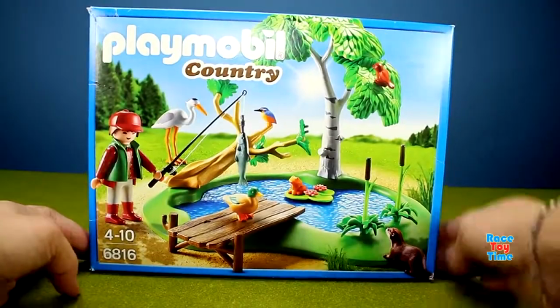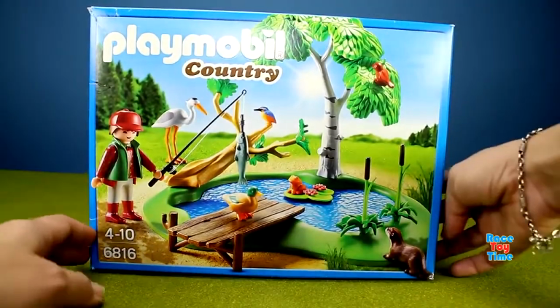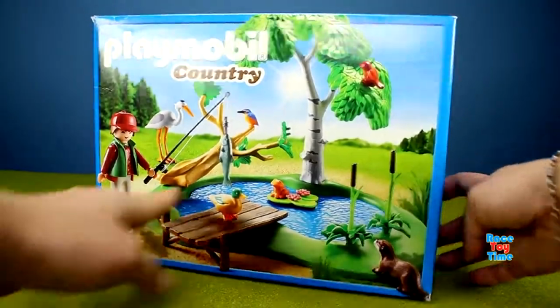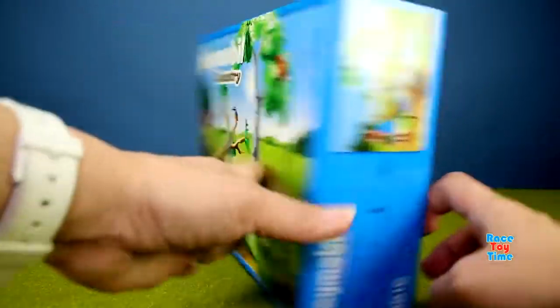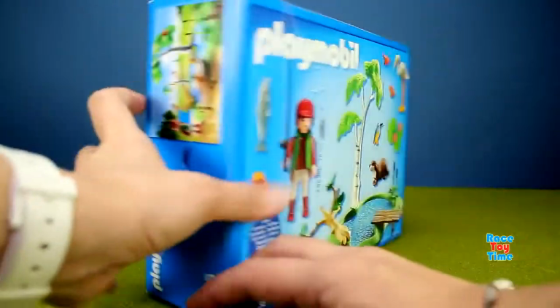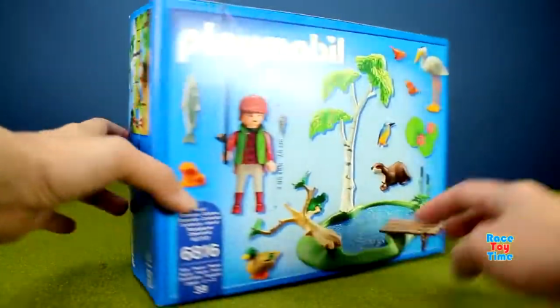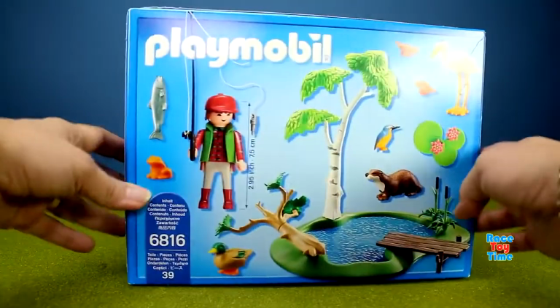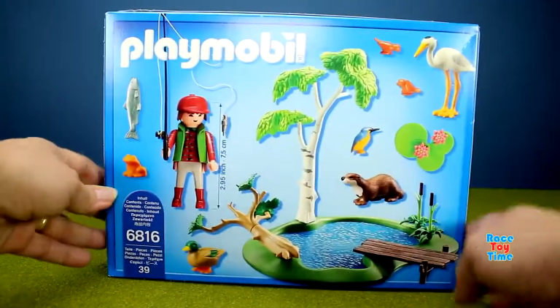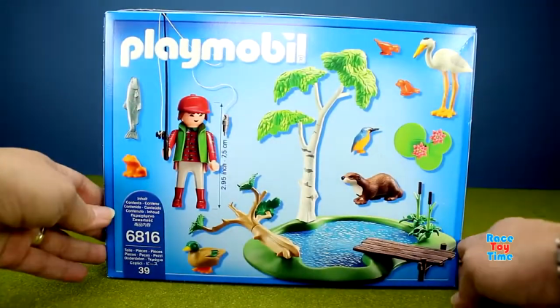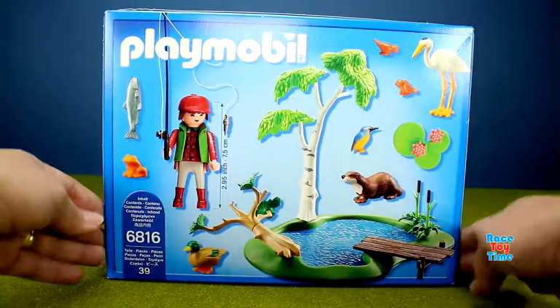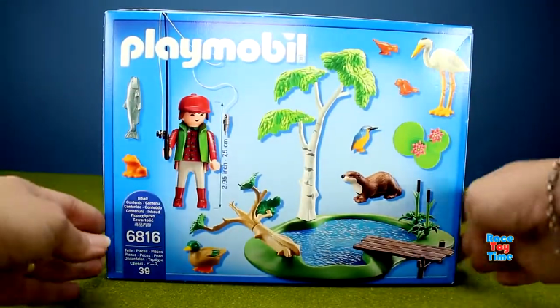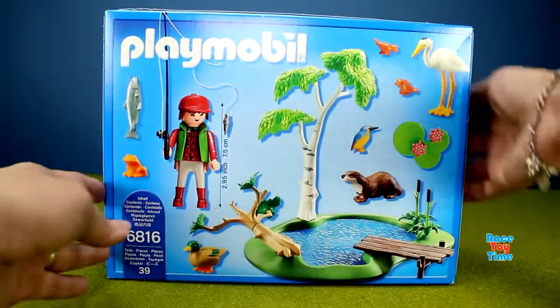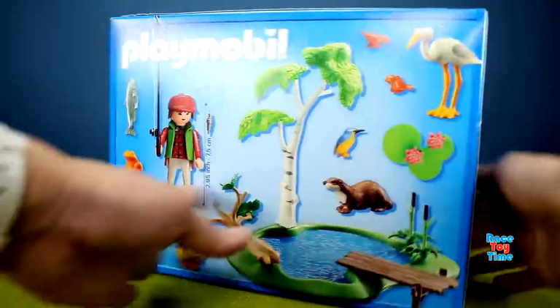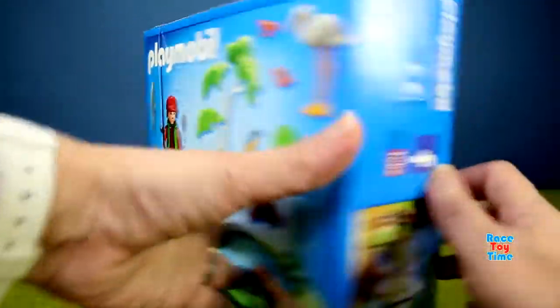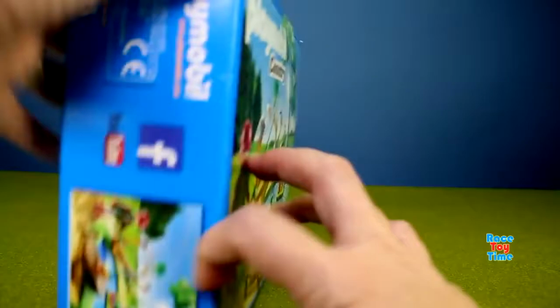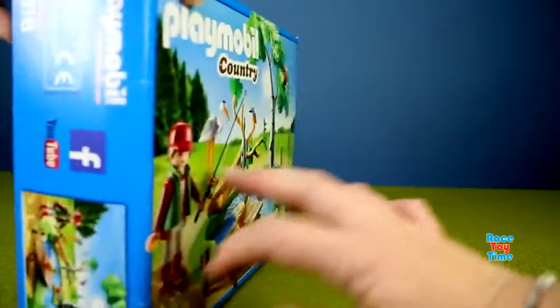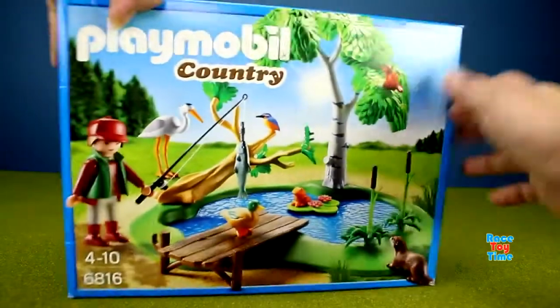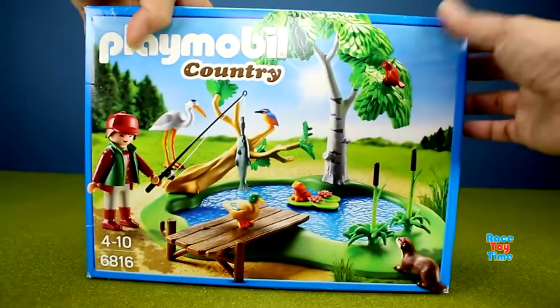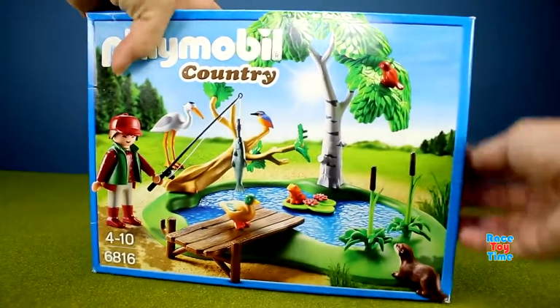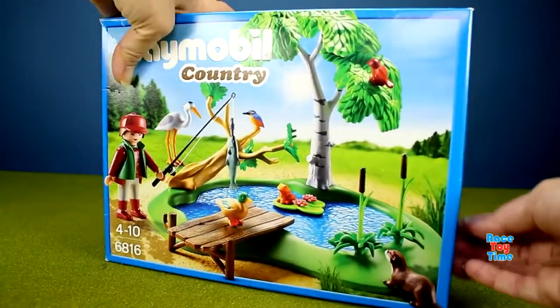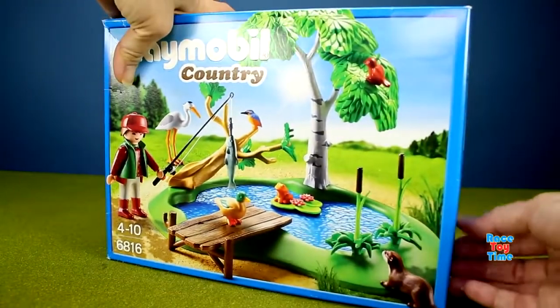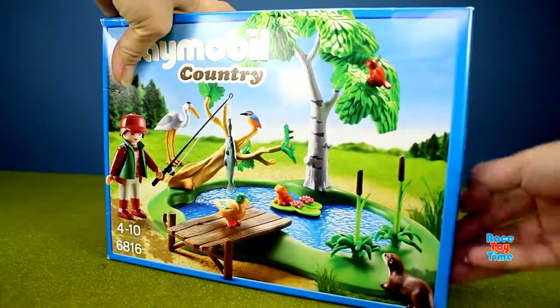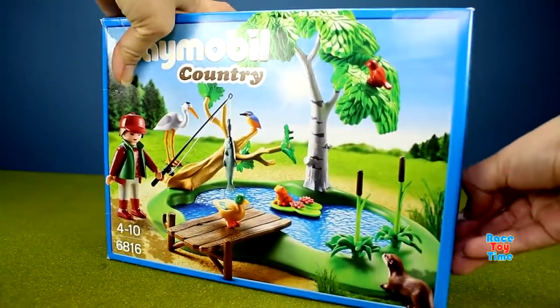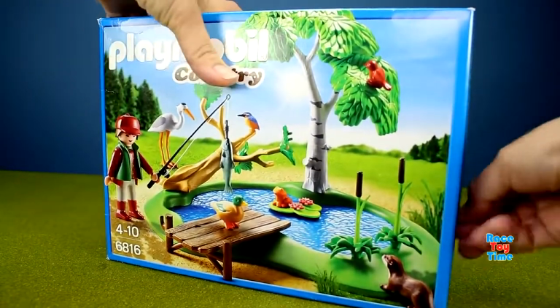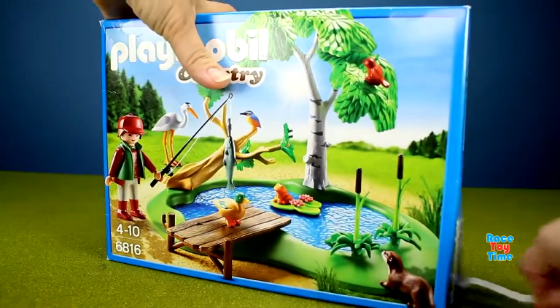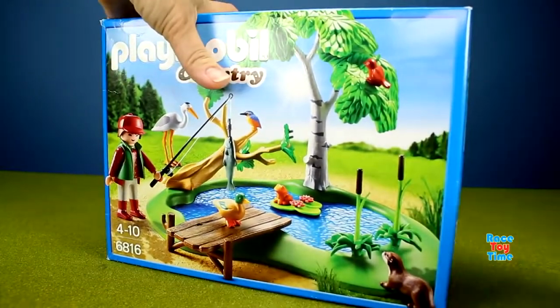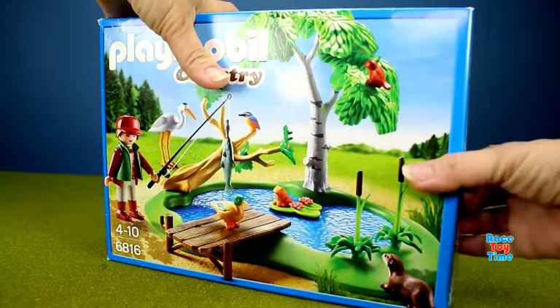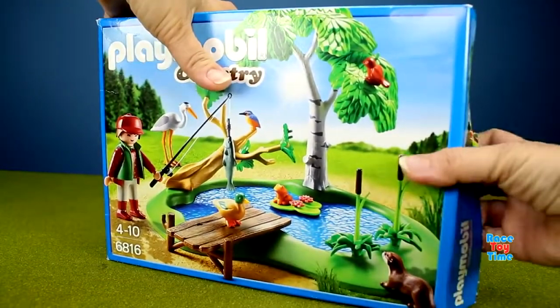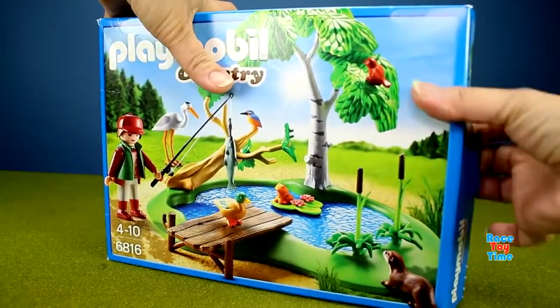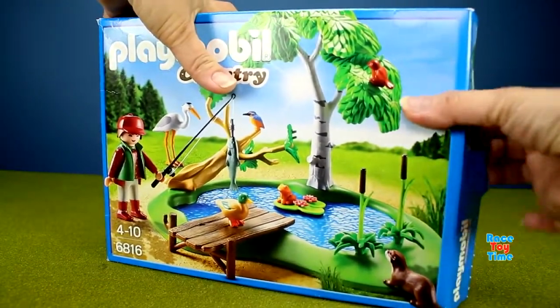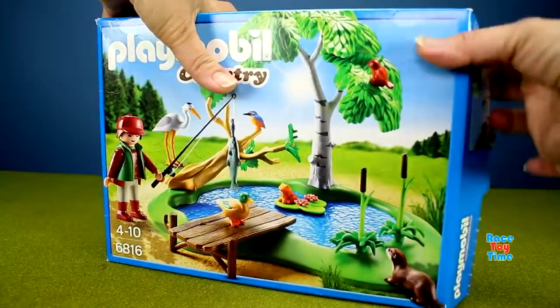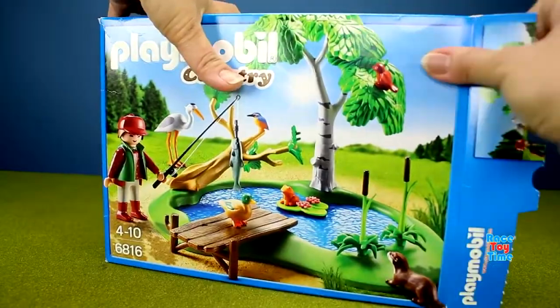This is the Playmobil Country Fishing Building Set. This set comes with animal figures and fun accessories. Let's check this out and open up this box.